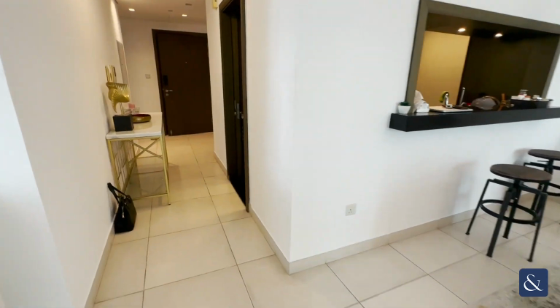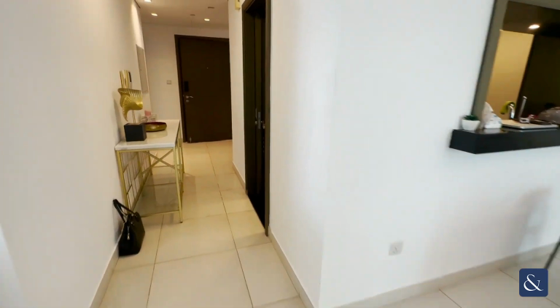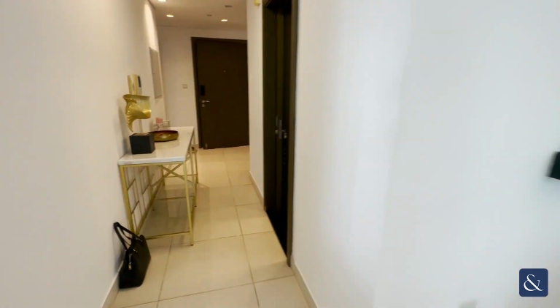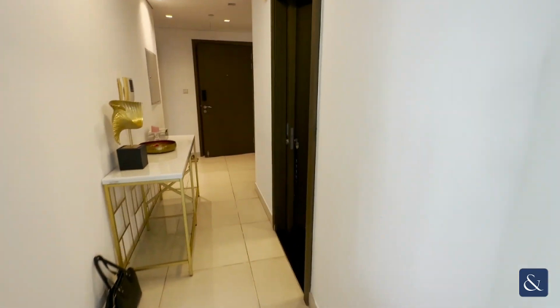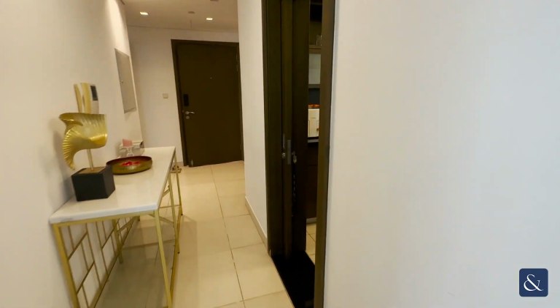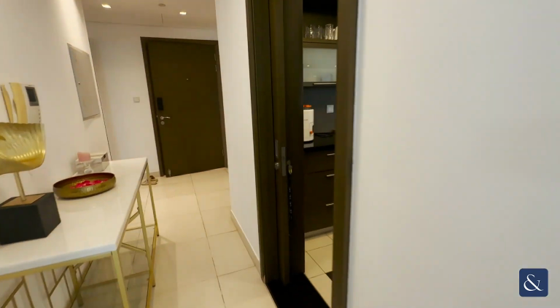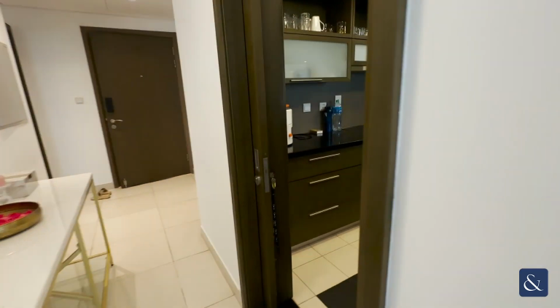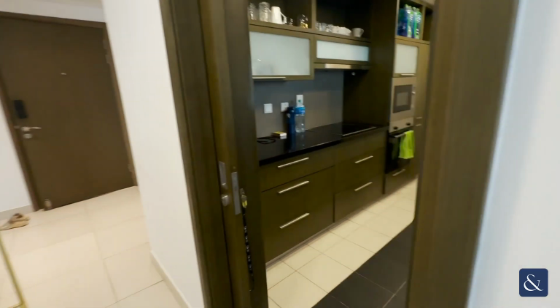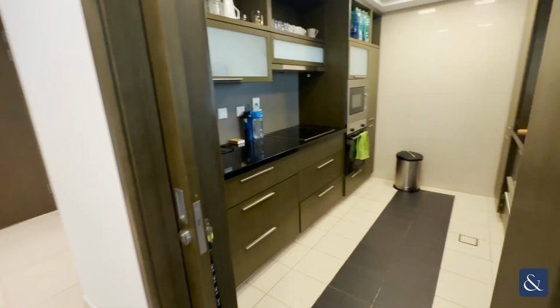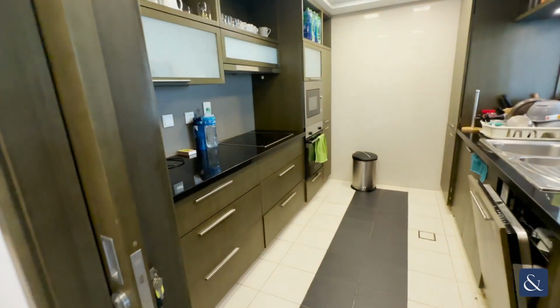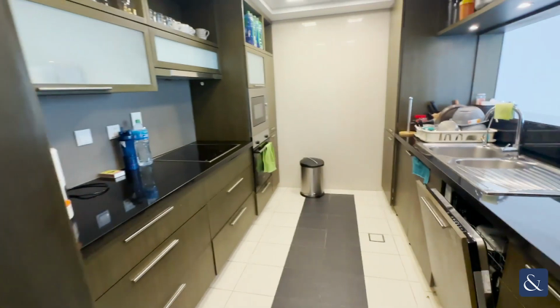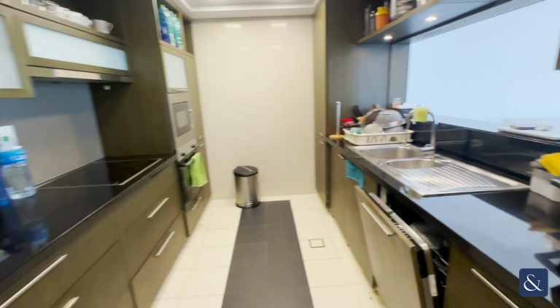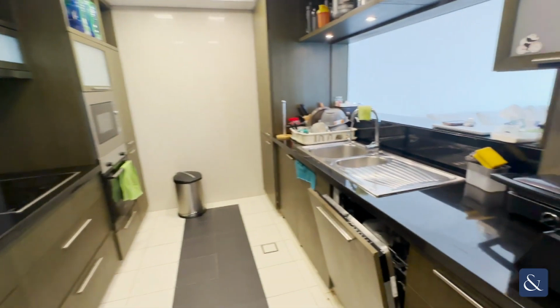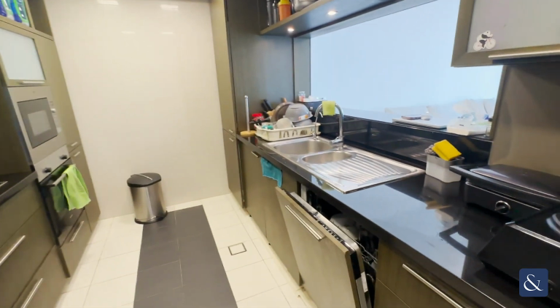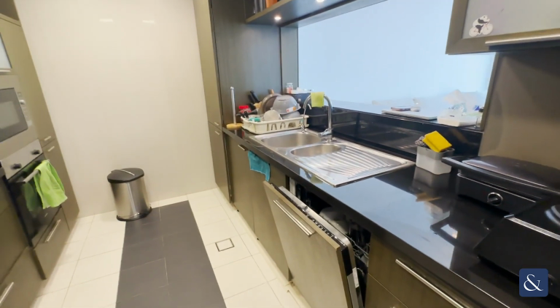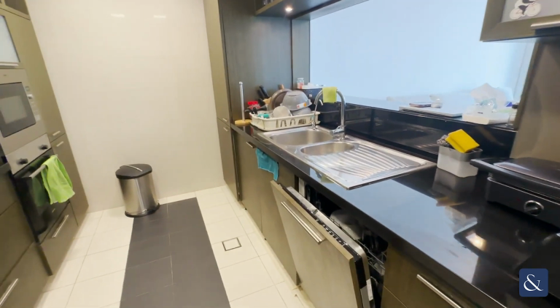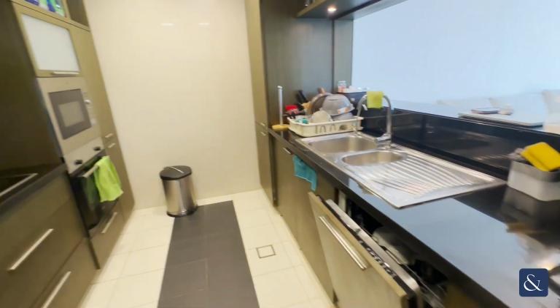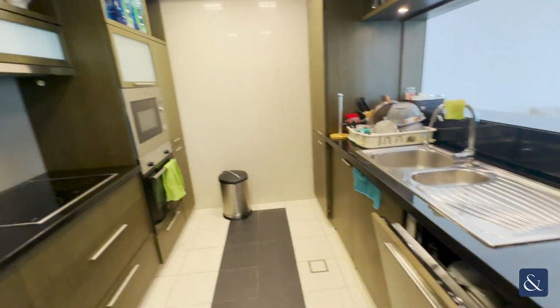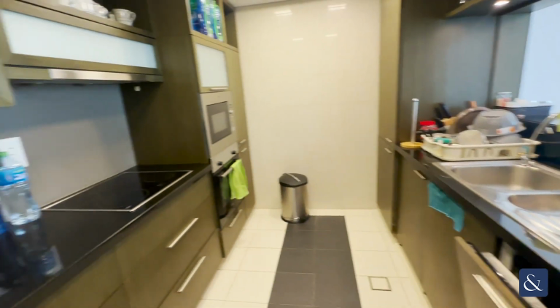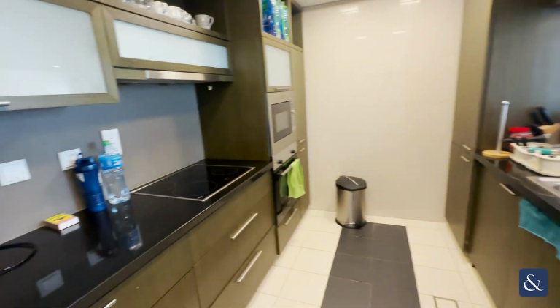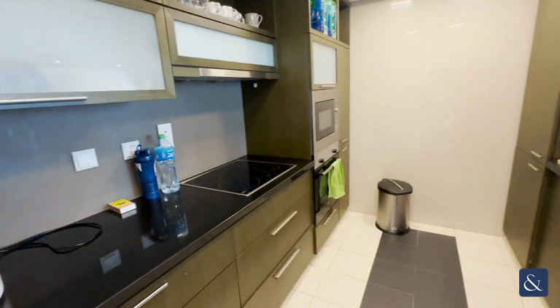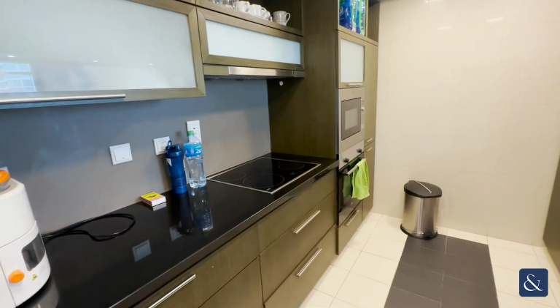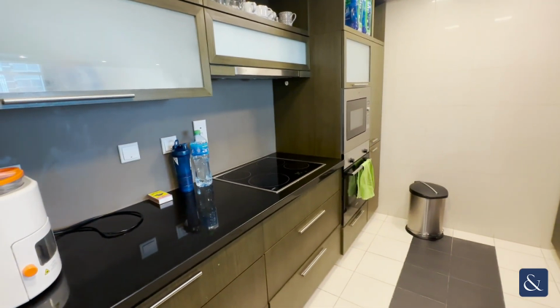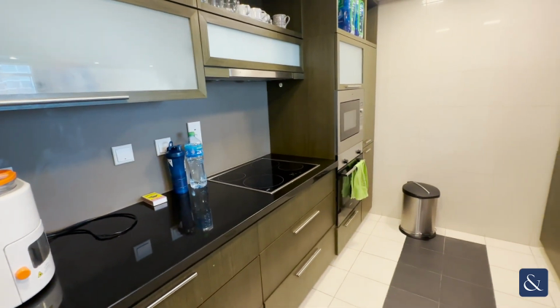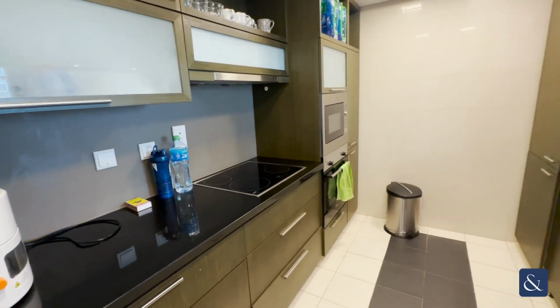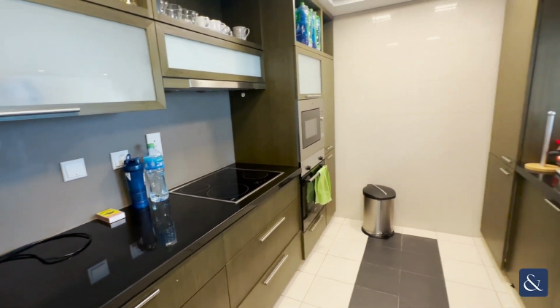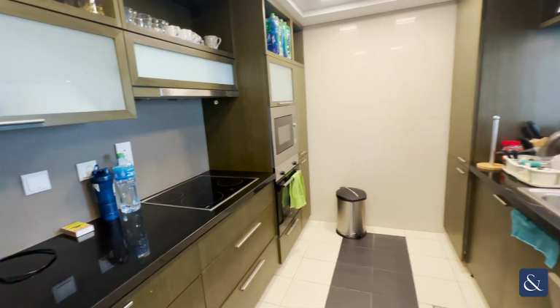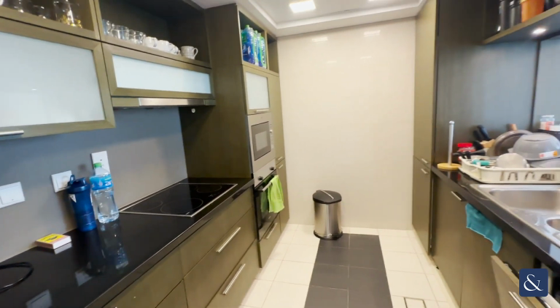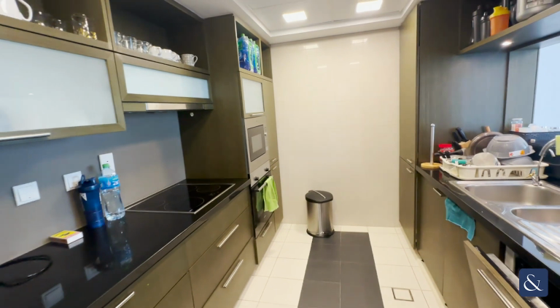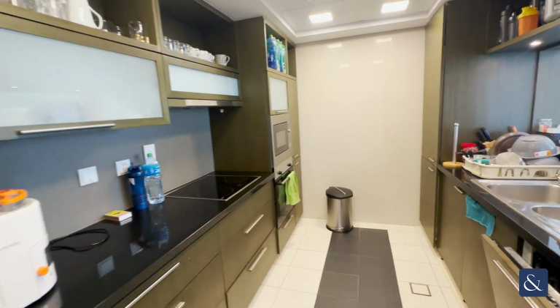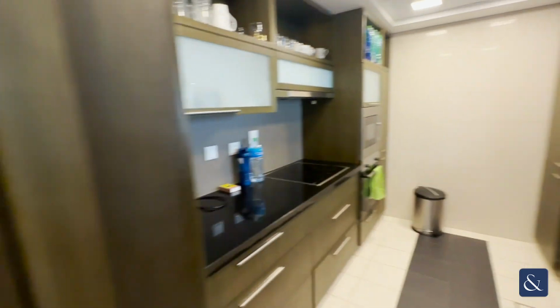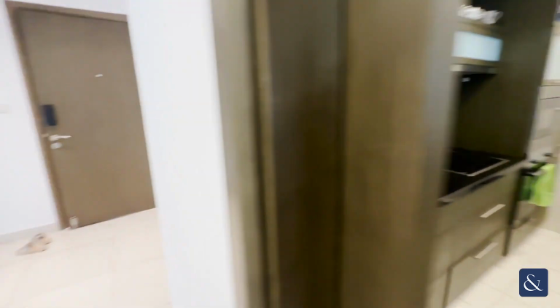The apartment comes with a fully fitted kitchen, so you have your dishwasher here and your electric oven as well, and your fridge freezer at the back there.